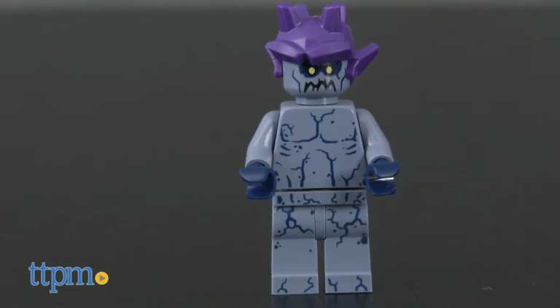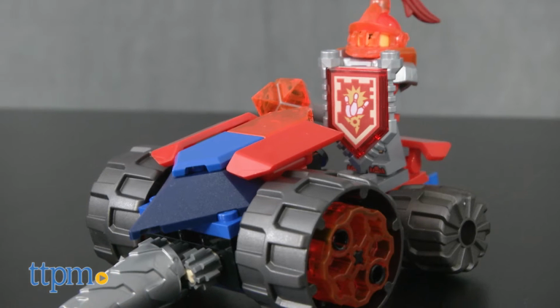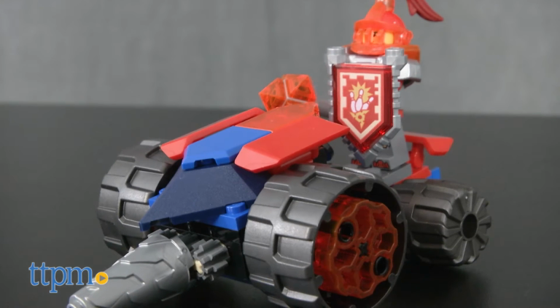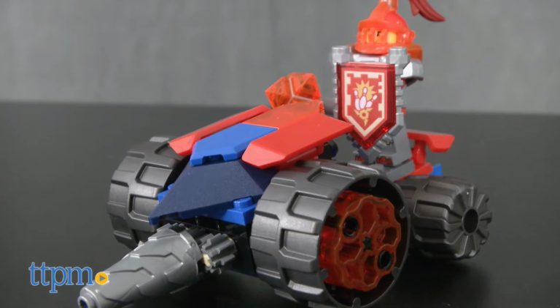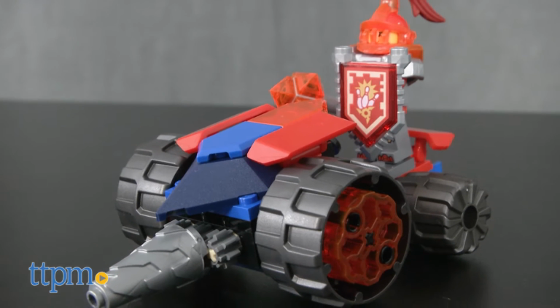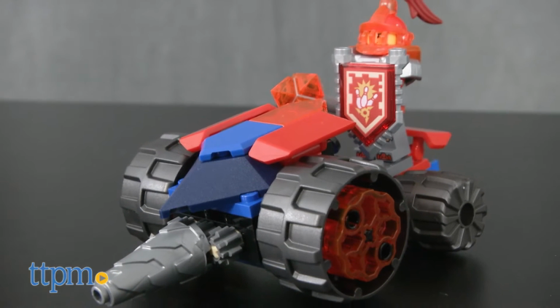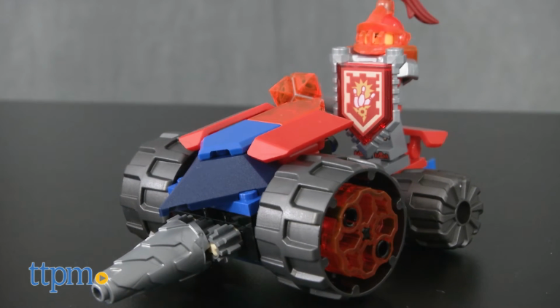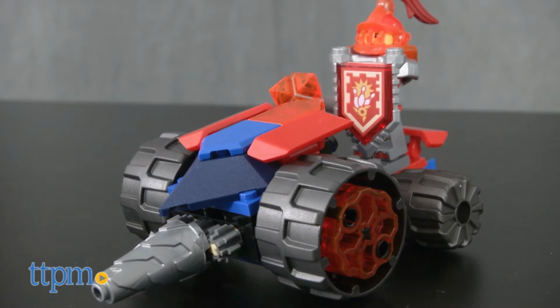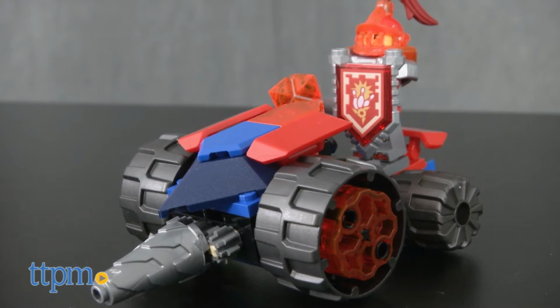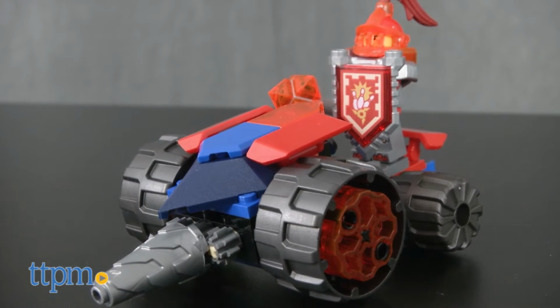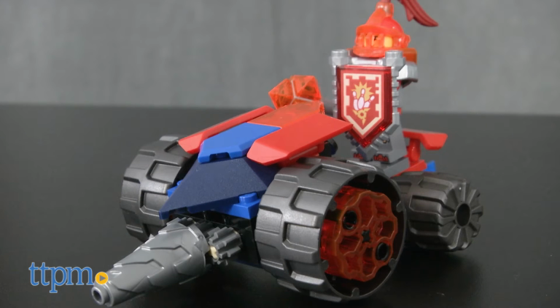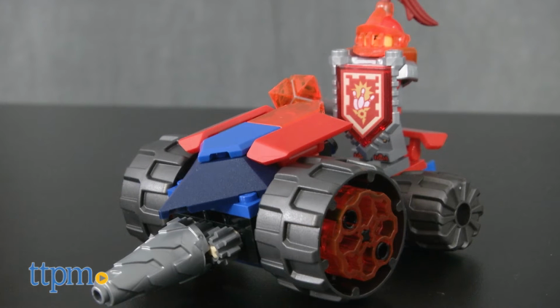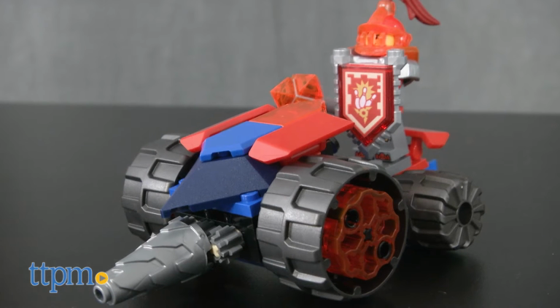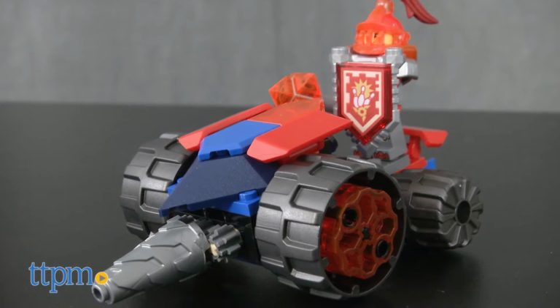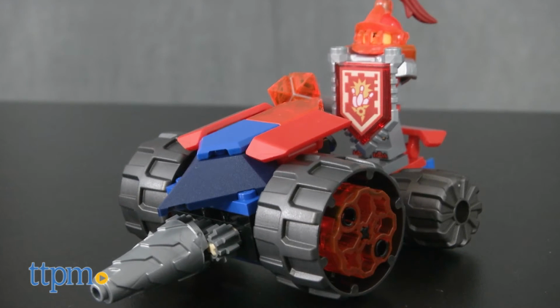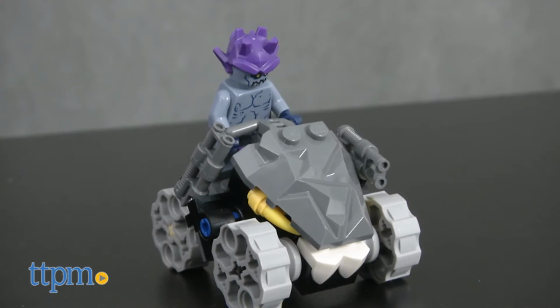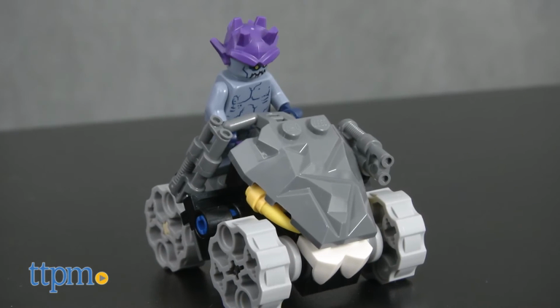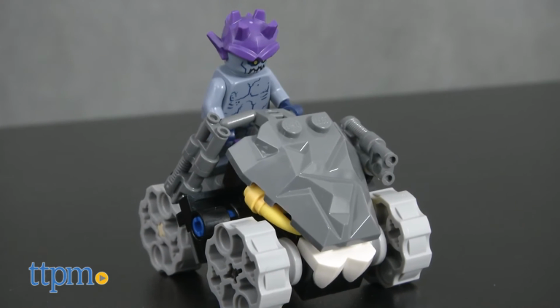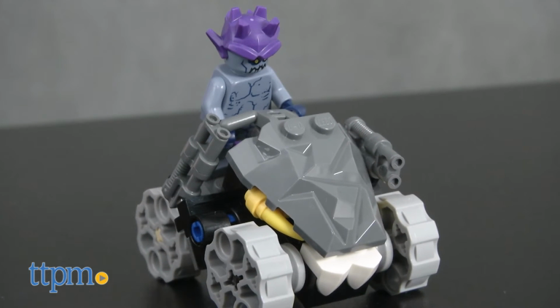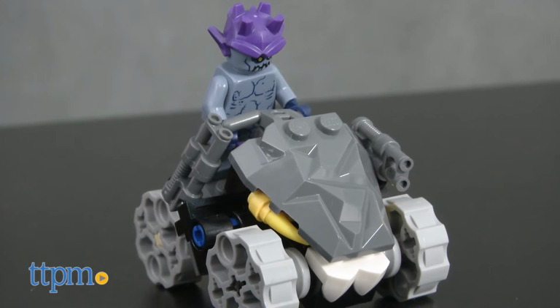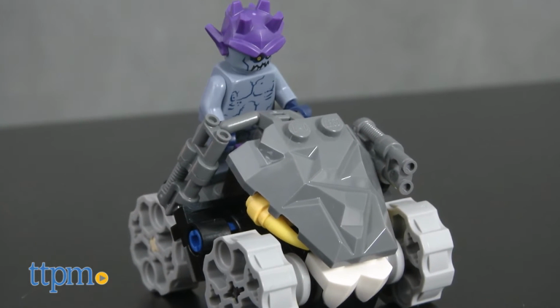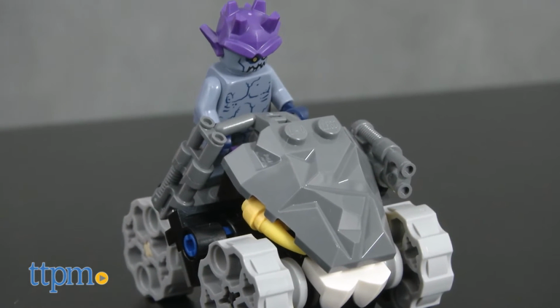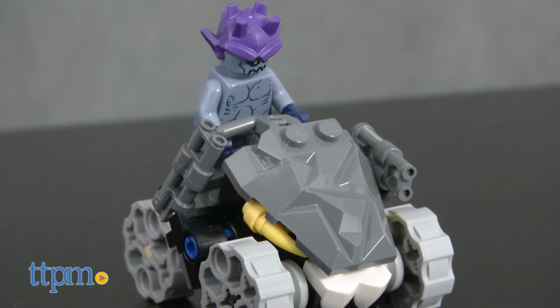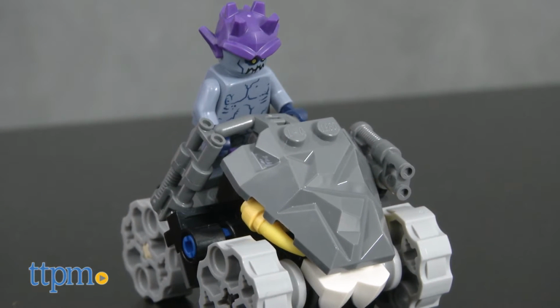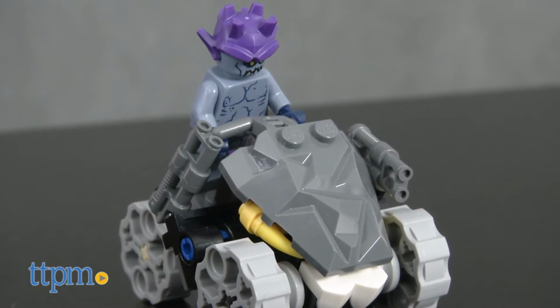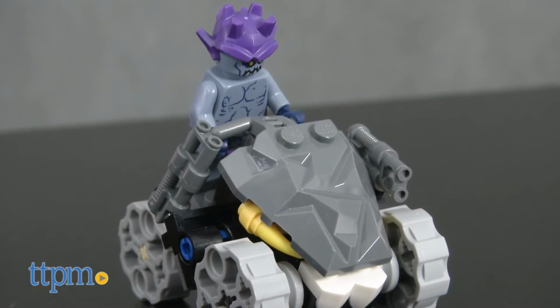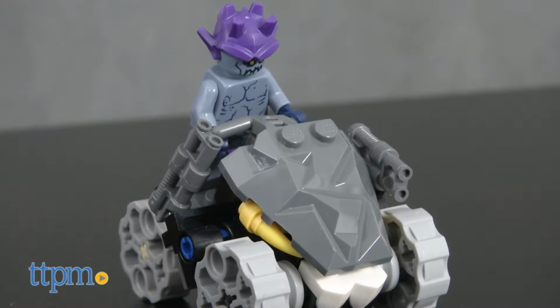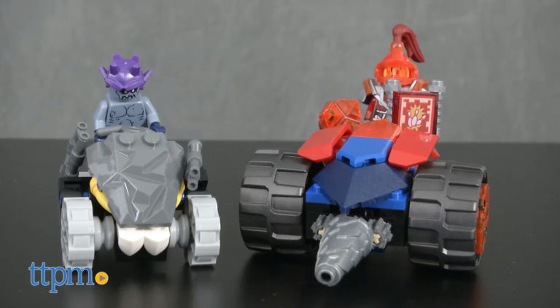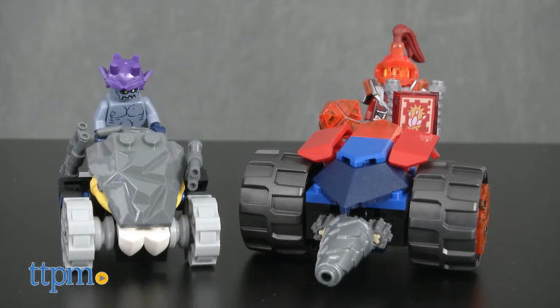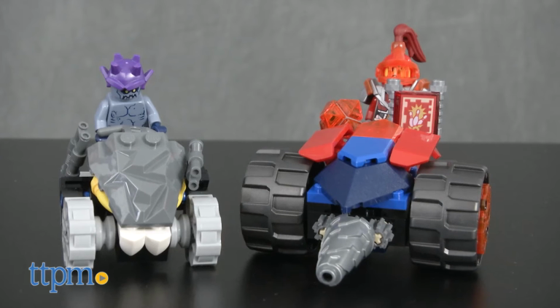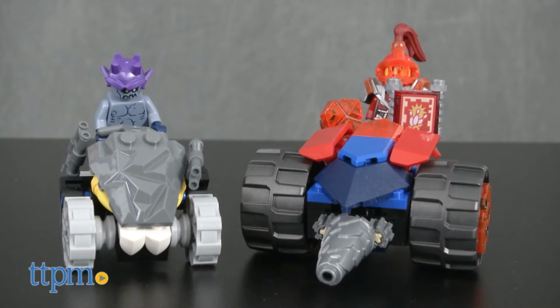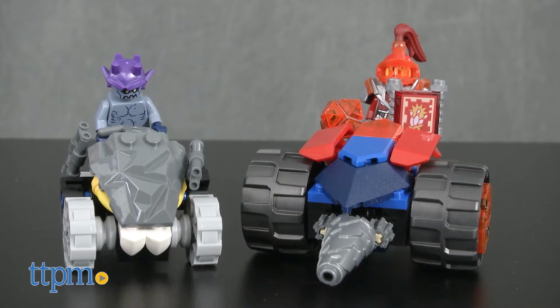Kids can build out Jestro's headquarters along with Macy's Underminer vehicle. The set took our expert builder one hour to piece together, though the time may double for the average builder.